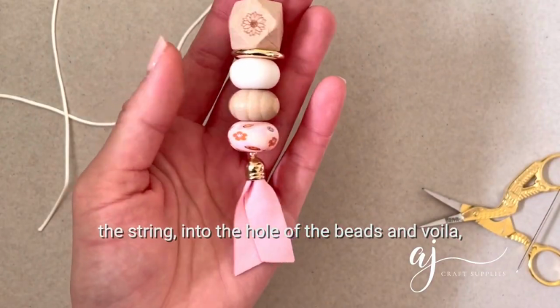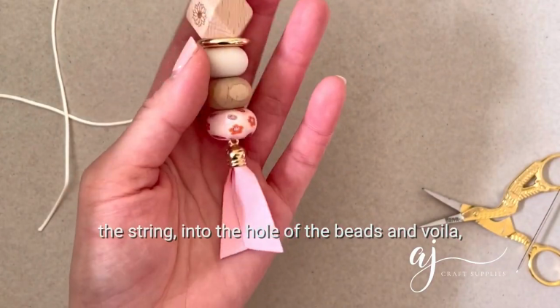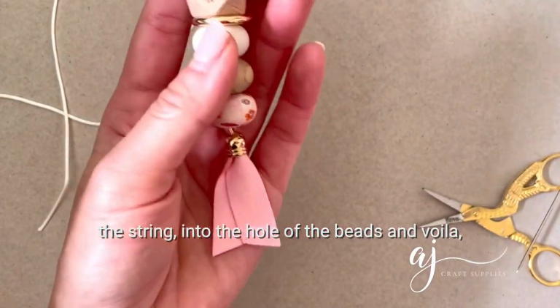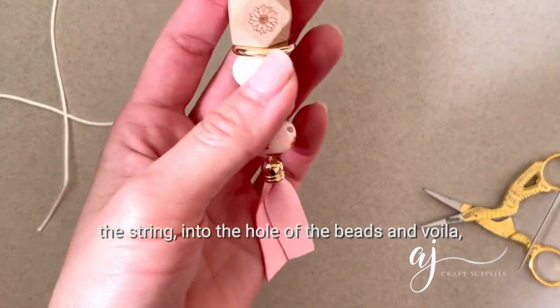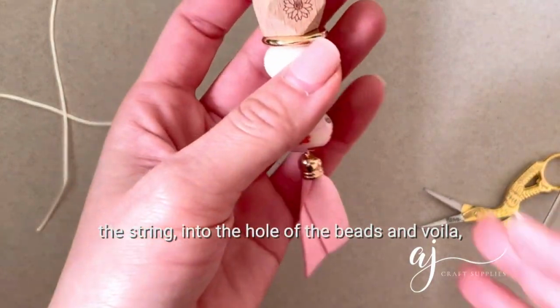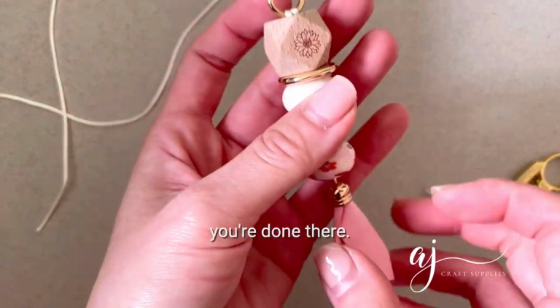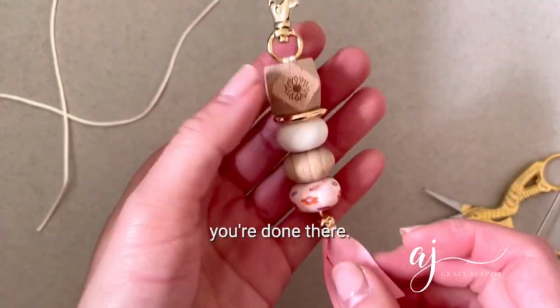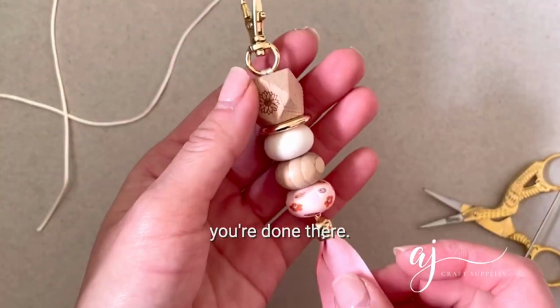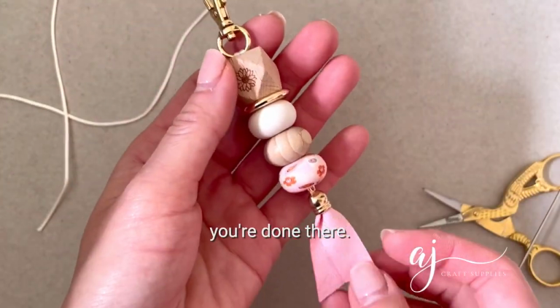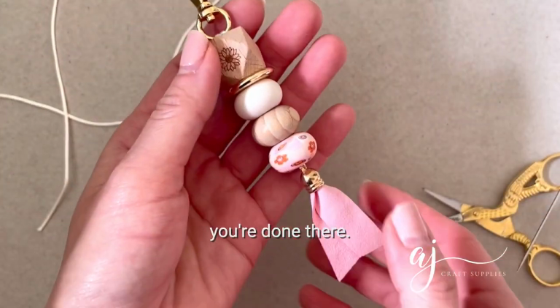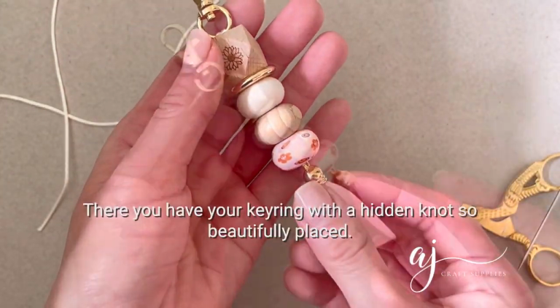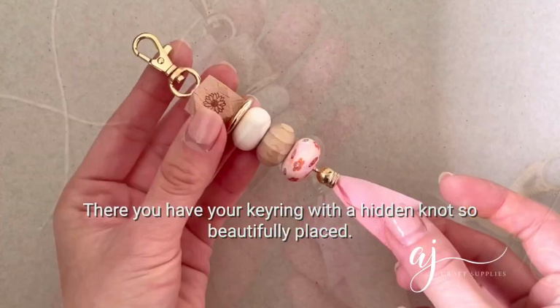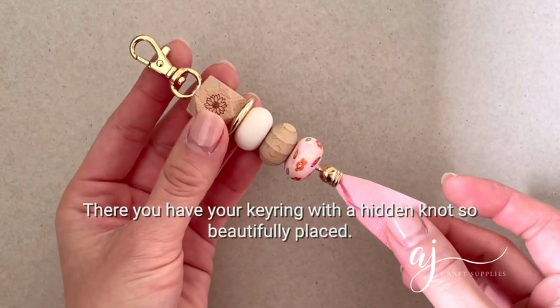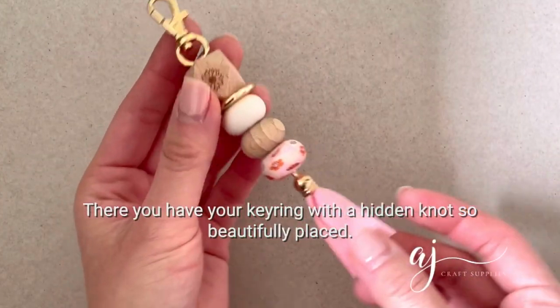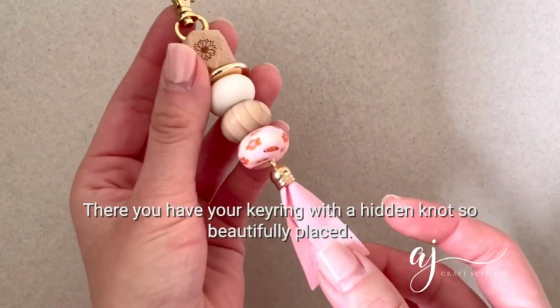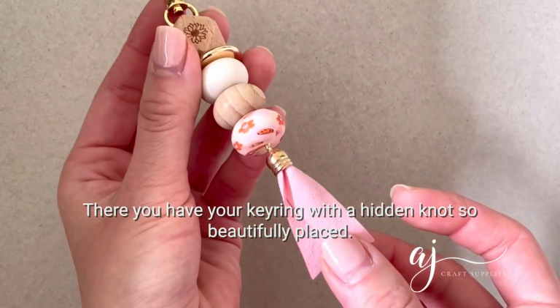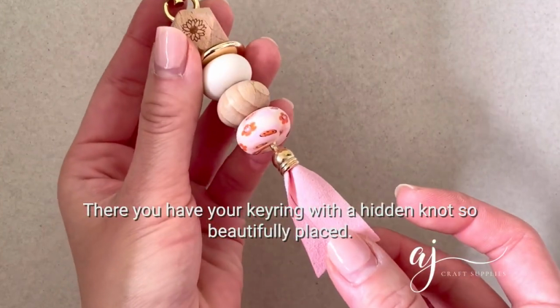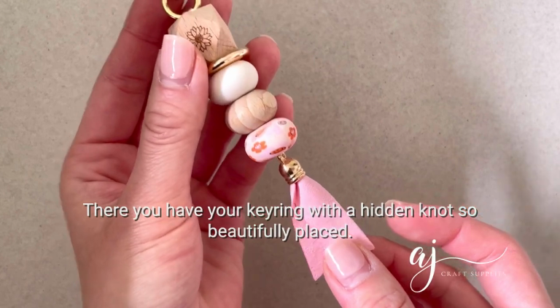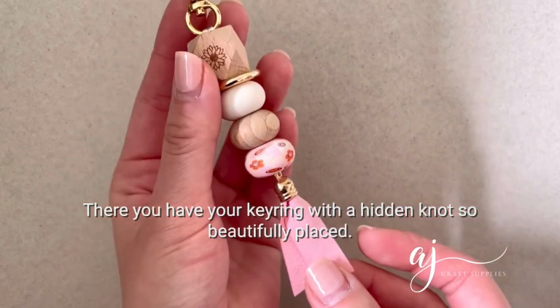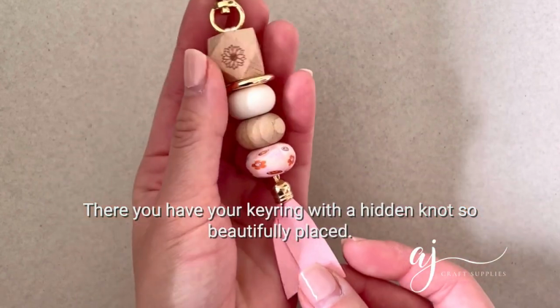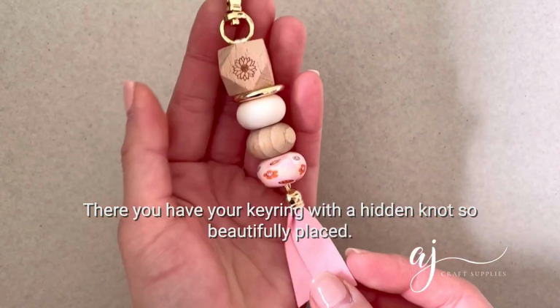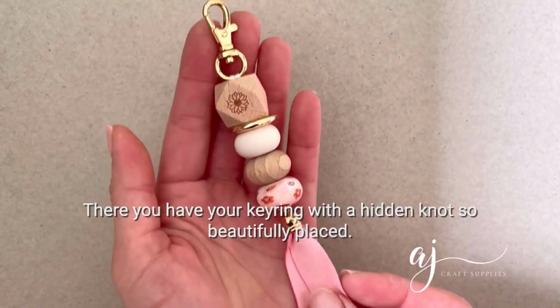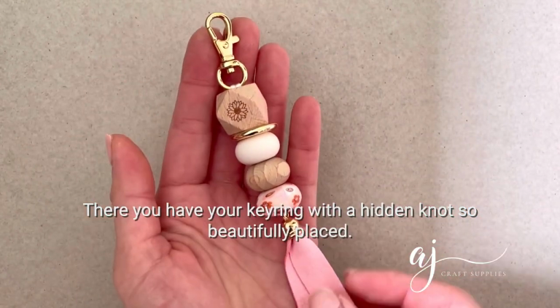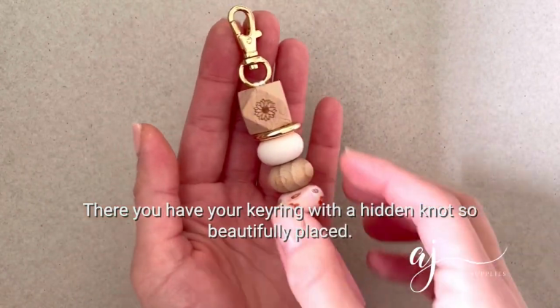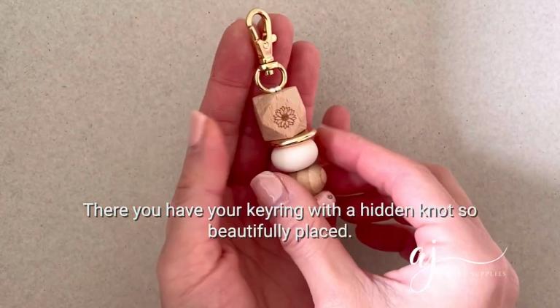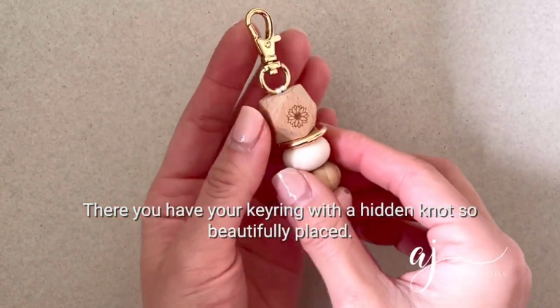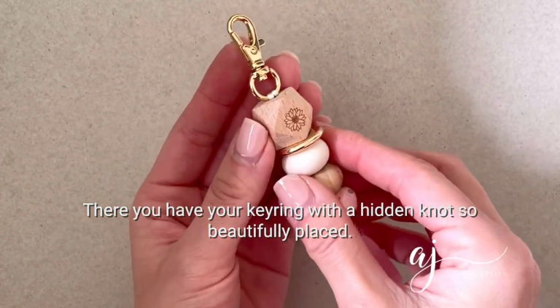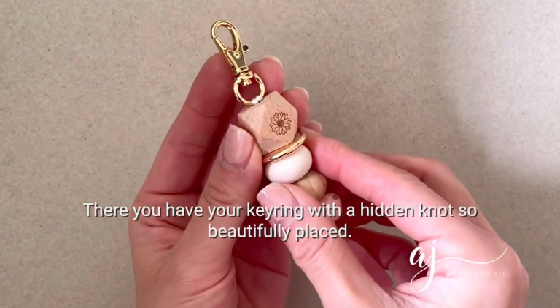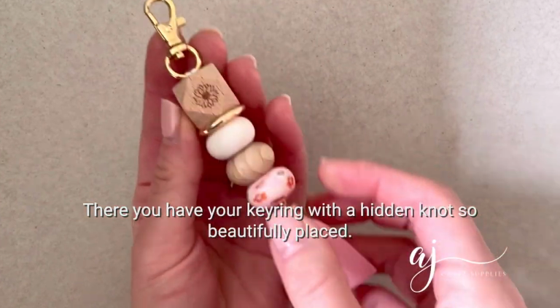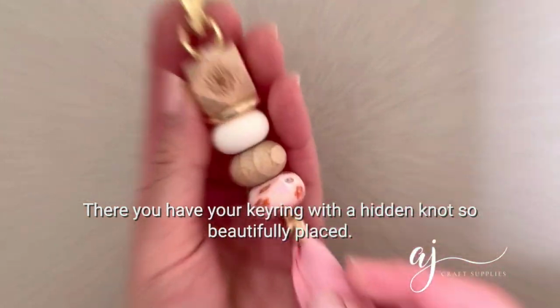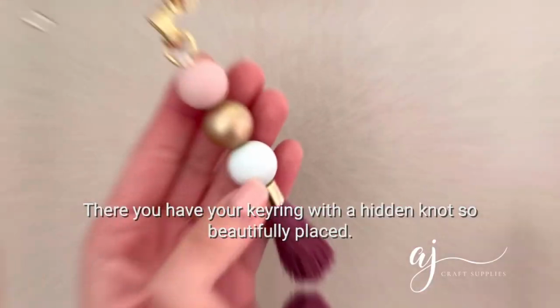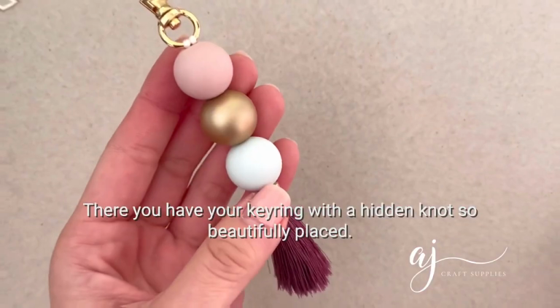And voila, you're done! There you have your keyring with a hidden knot — so beautifully placed.